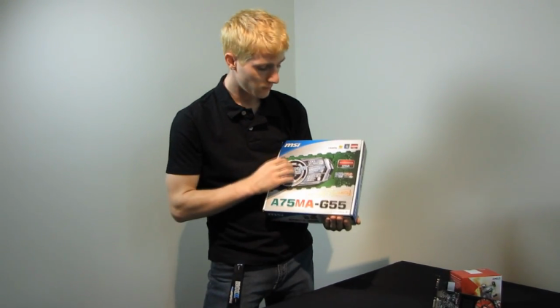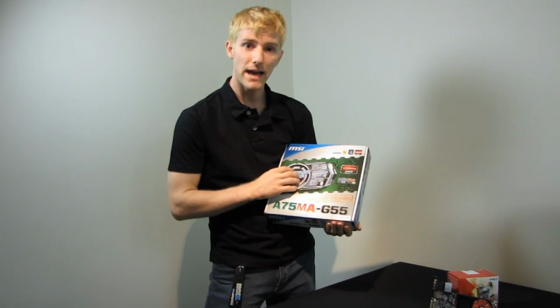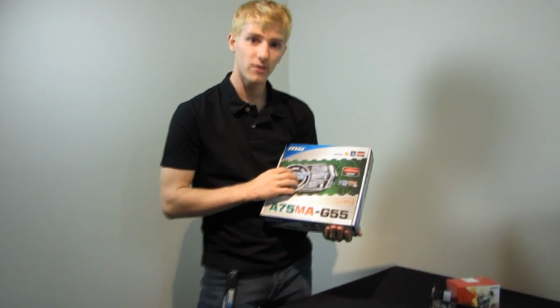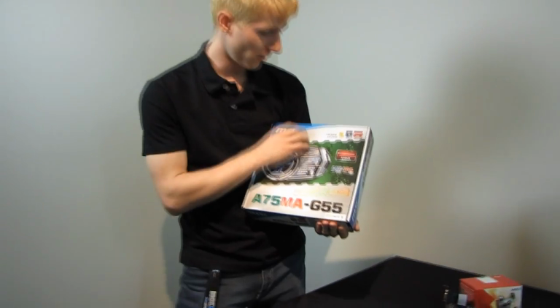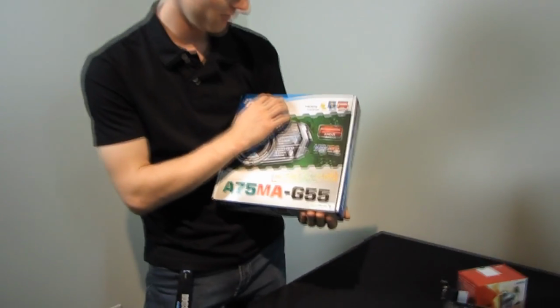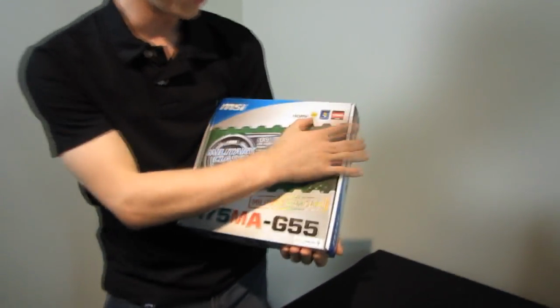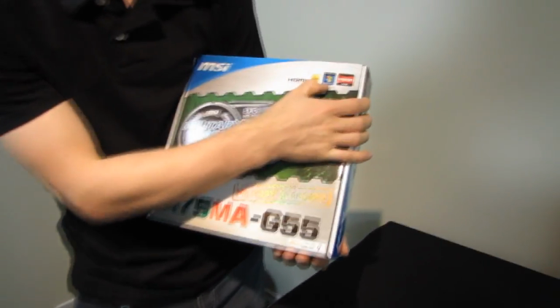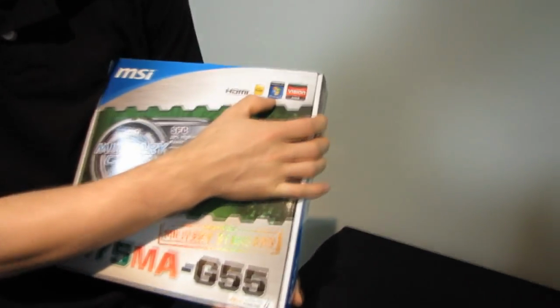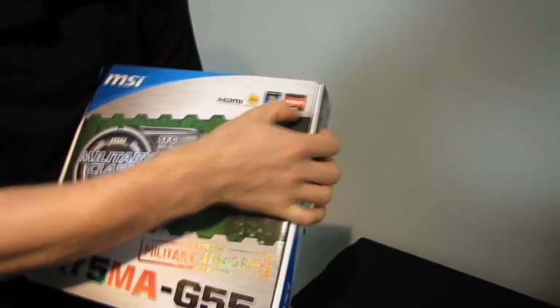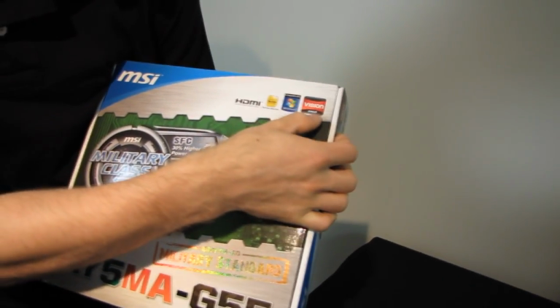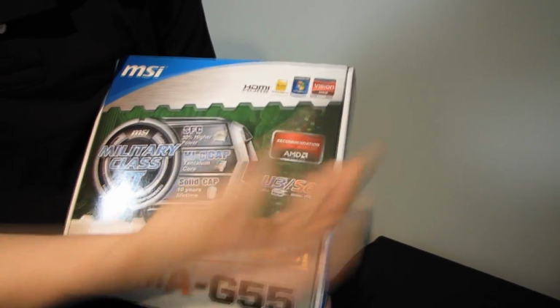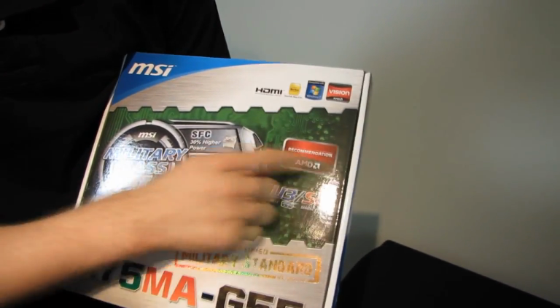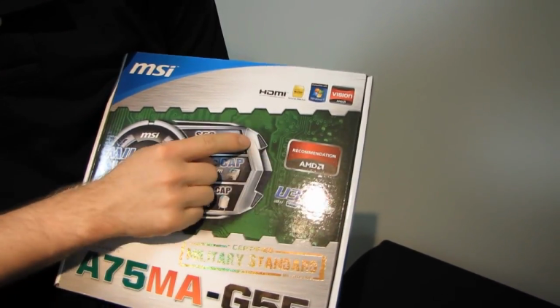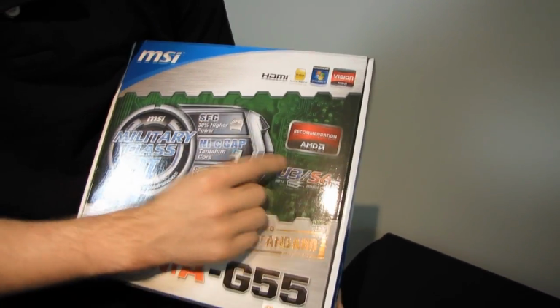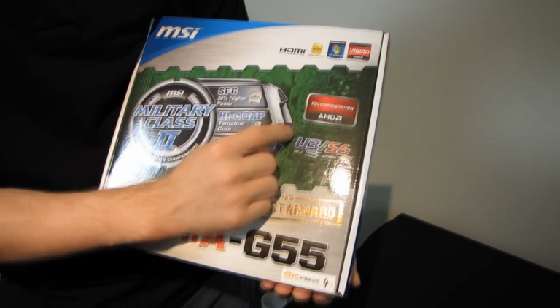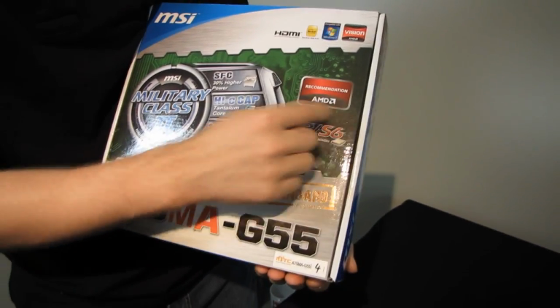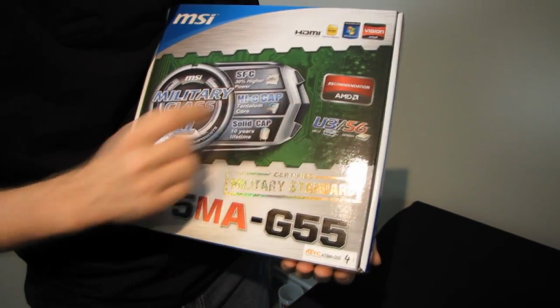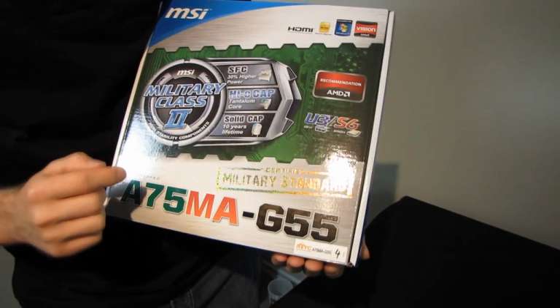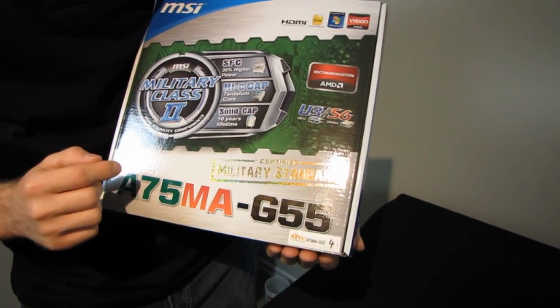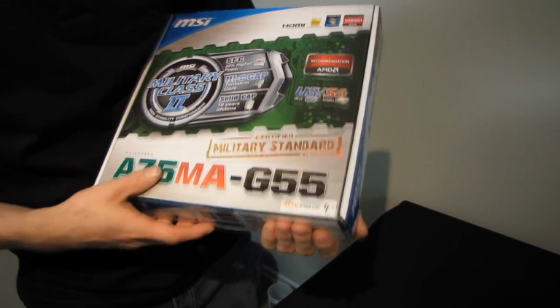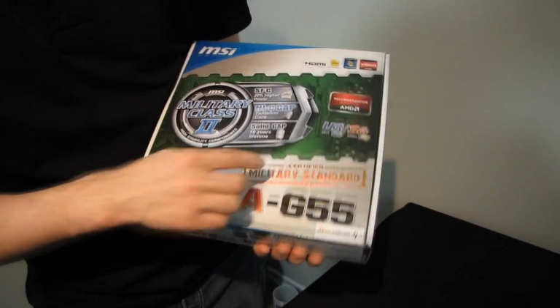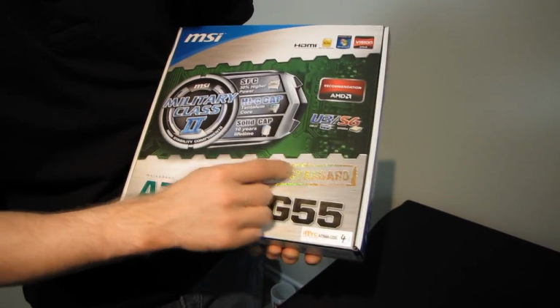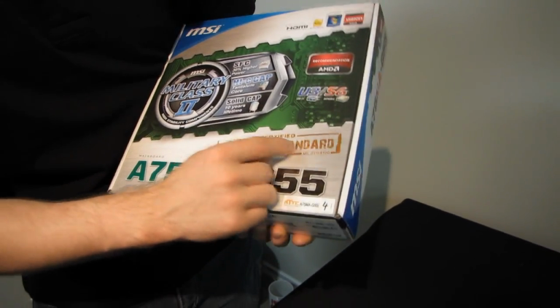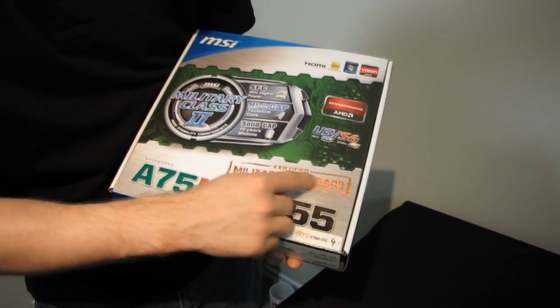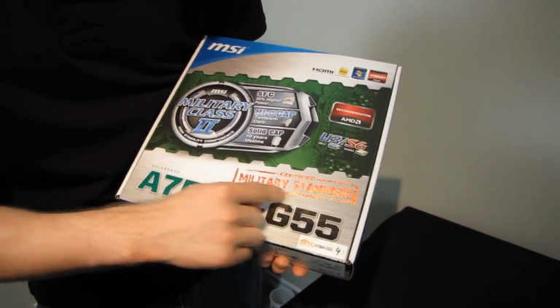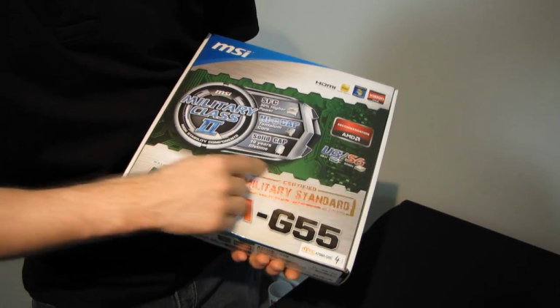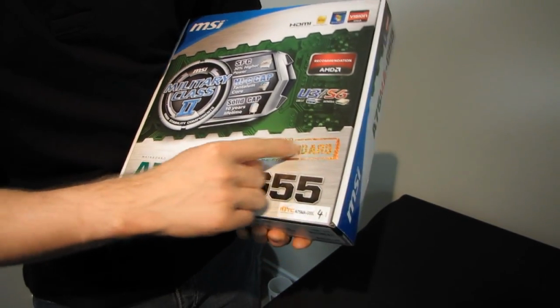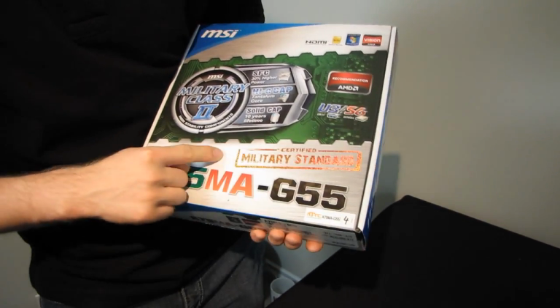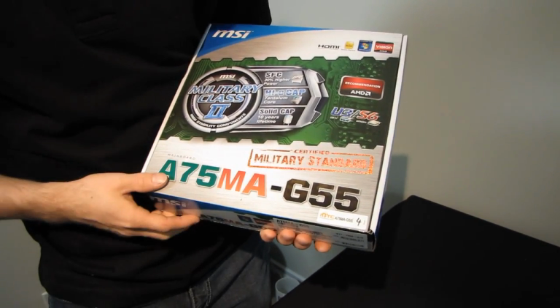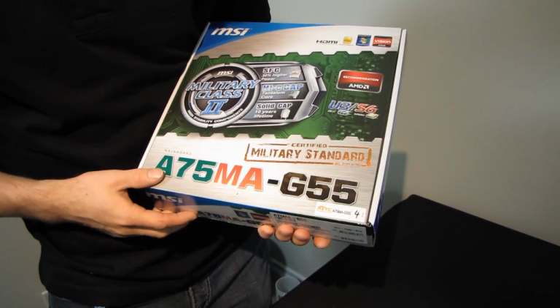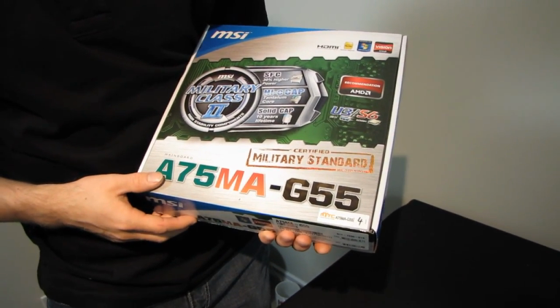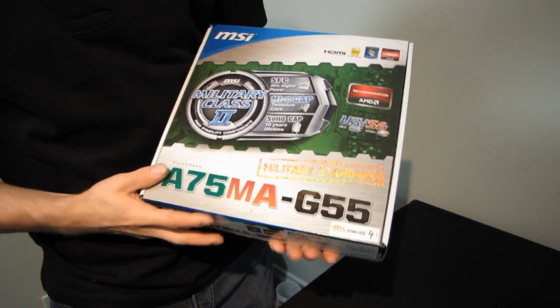Let's see what kind of badges they've got here on the front. It's Windows 7 ready, AMD Vision, AMD recommended, USB 3, SATA 3 six gigabit per second, and they've got a really shiny certified military standard stamp on here that actually looks really cool.